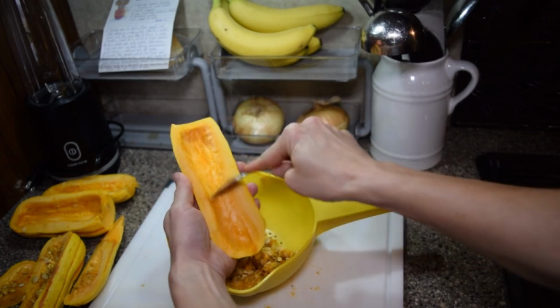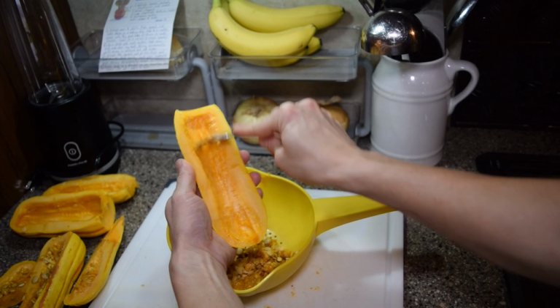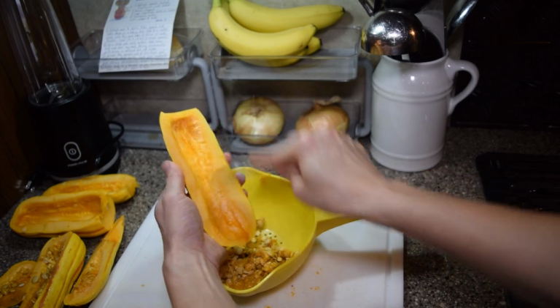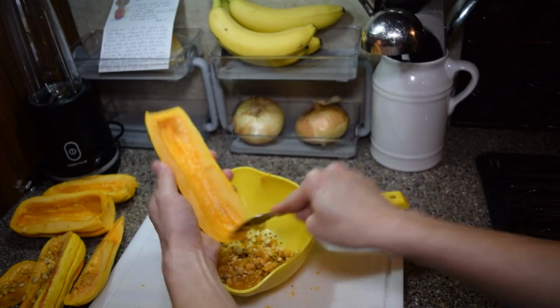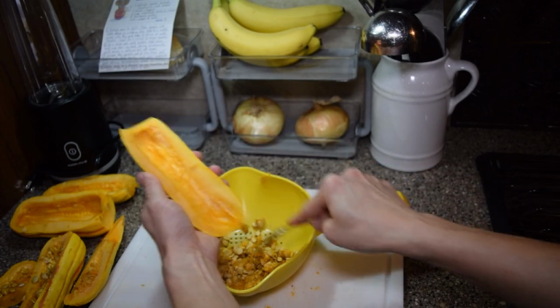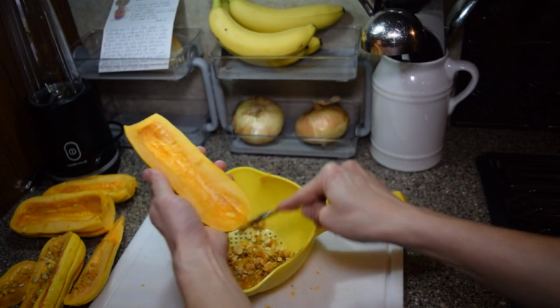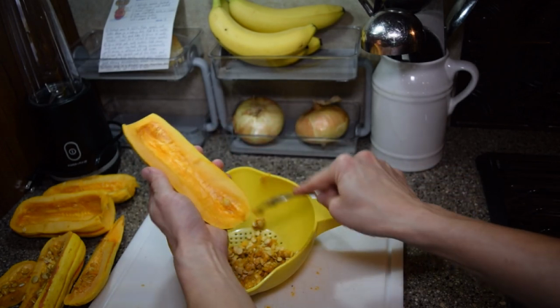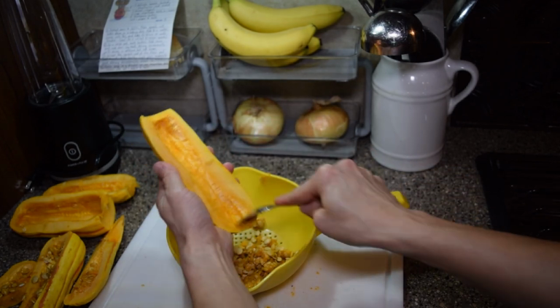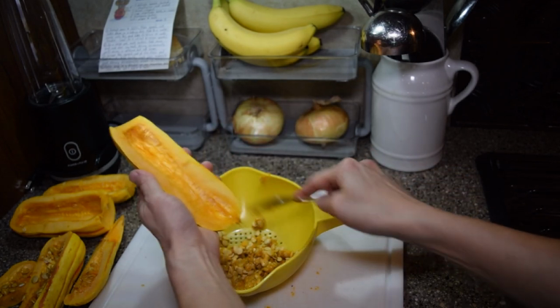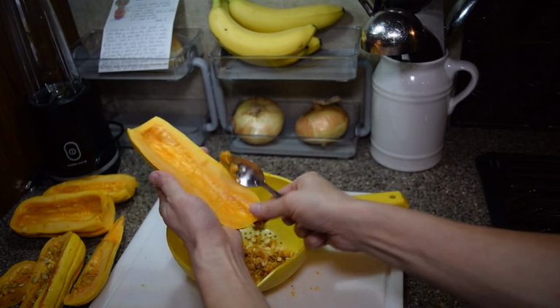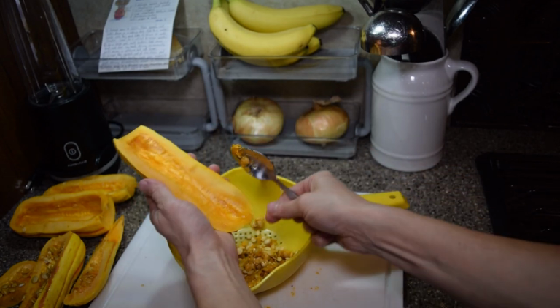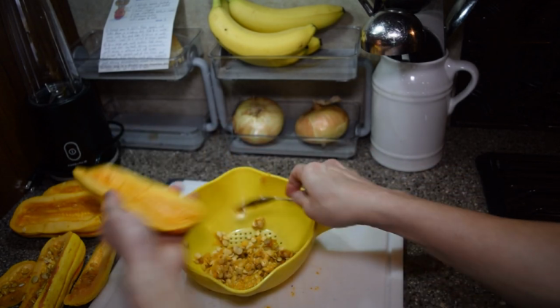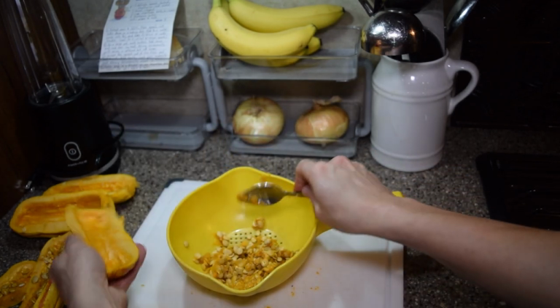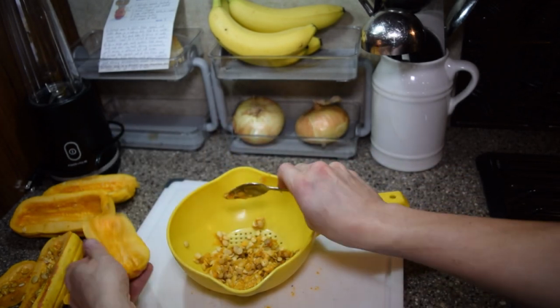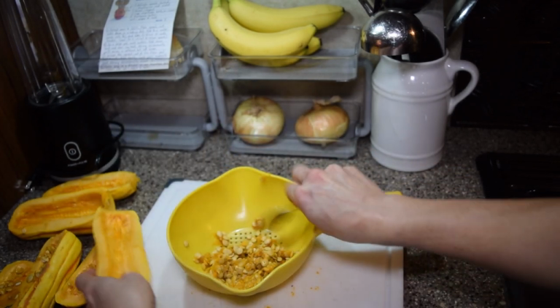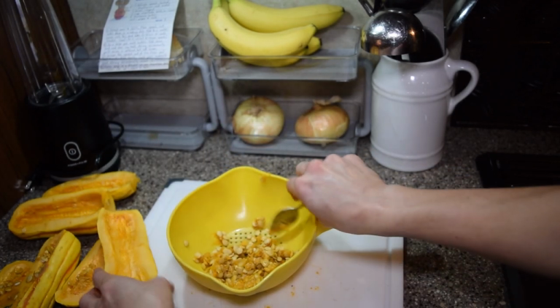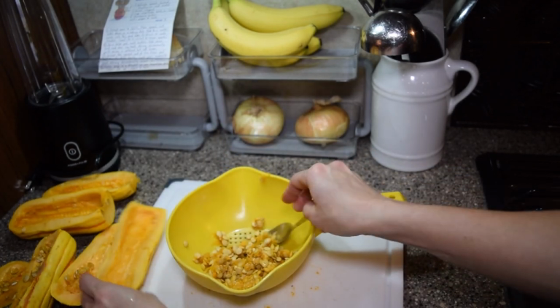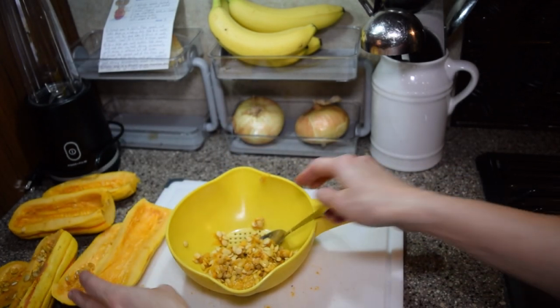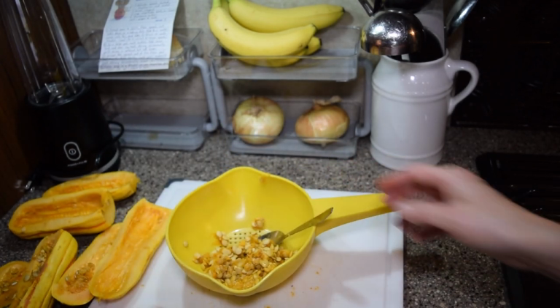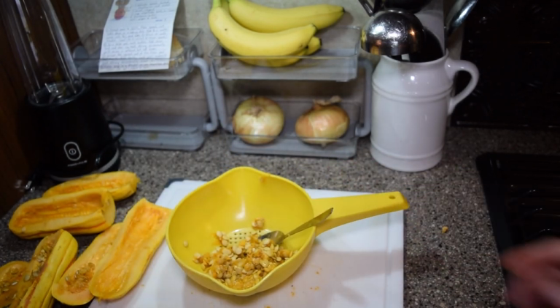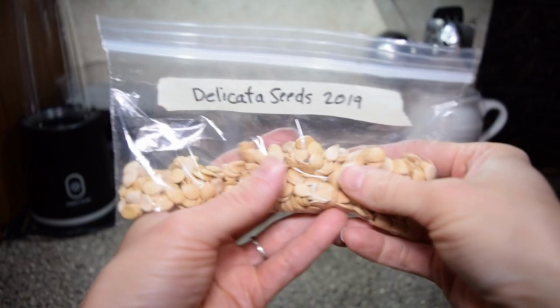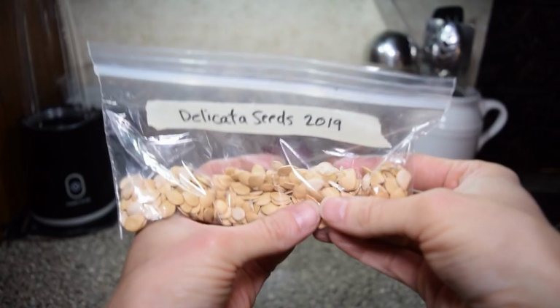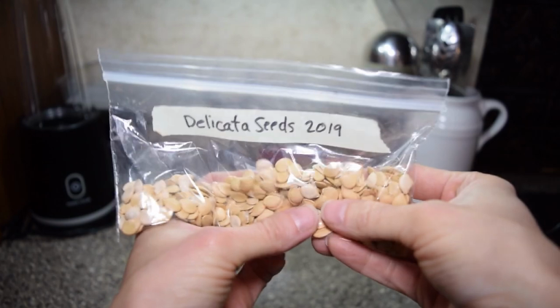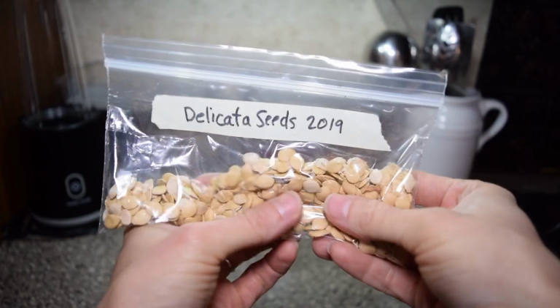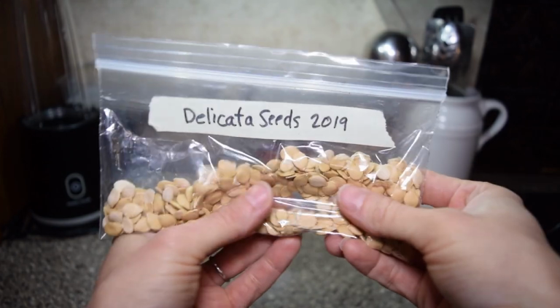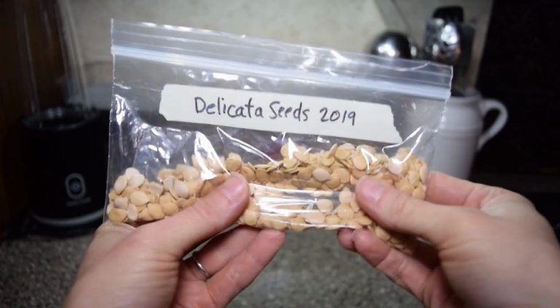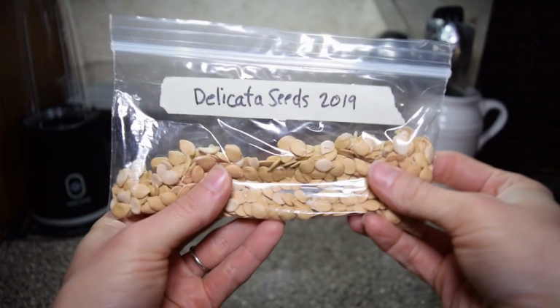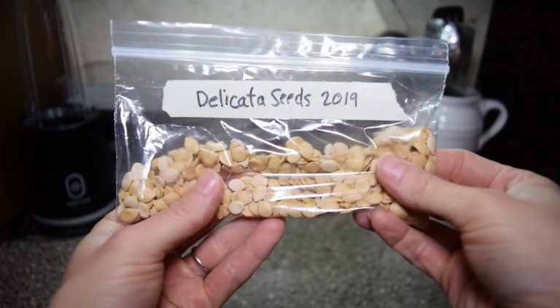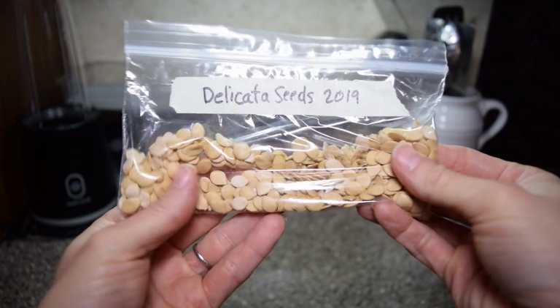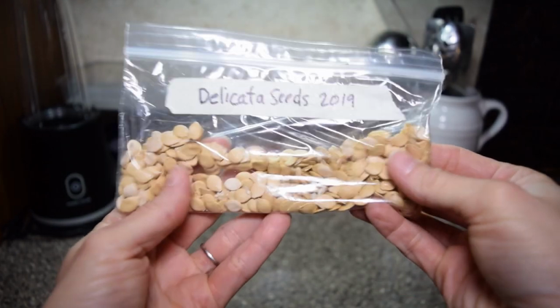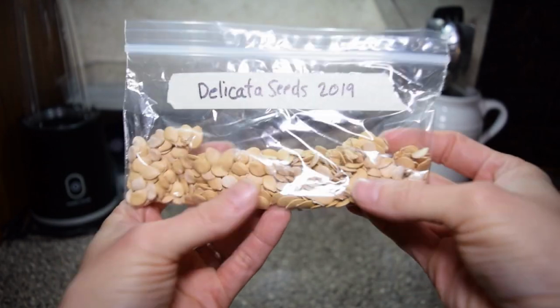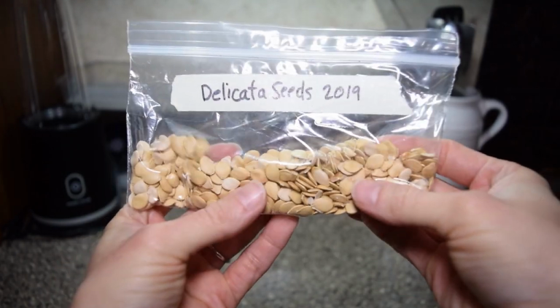If you're ambitious you can wash and dry the seeds and save them to plant in the spring. My squash were grown from seeds I saved over three years ago.